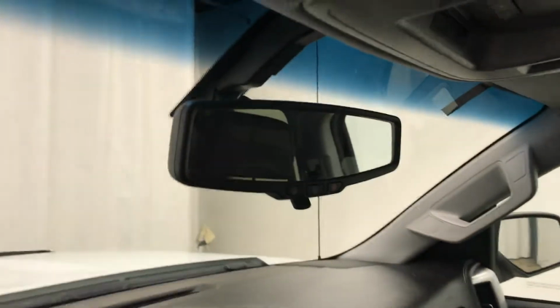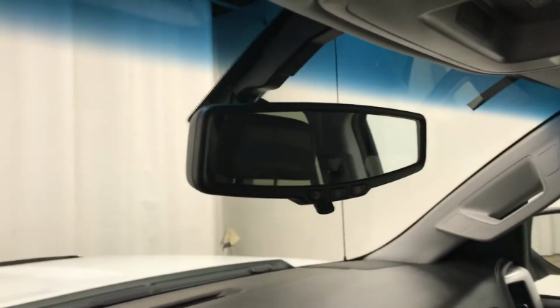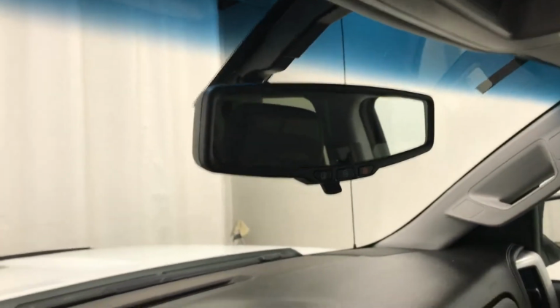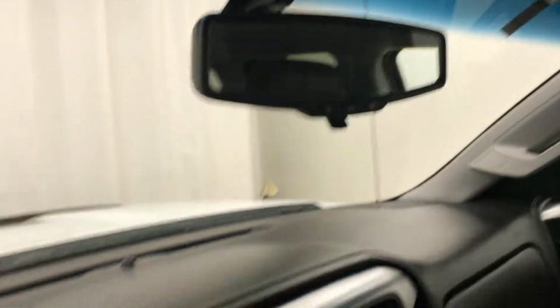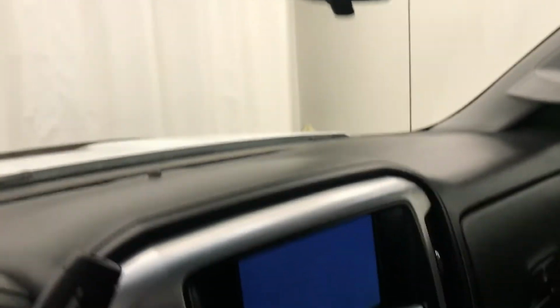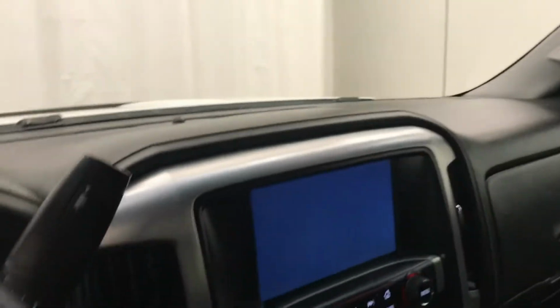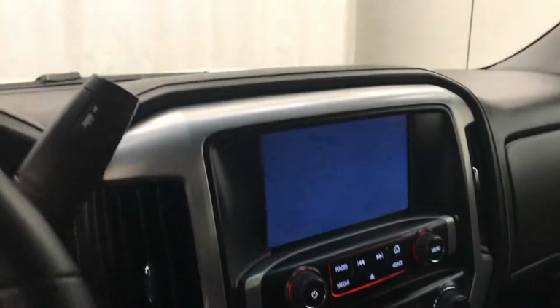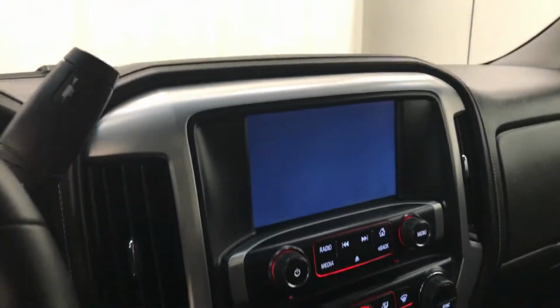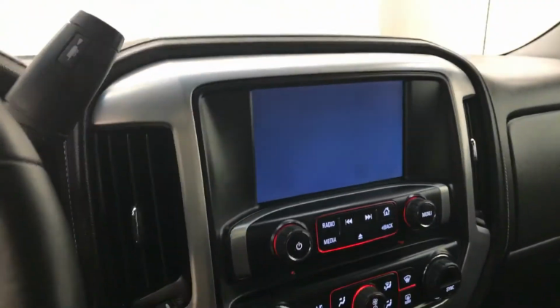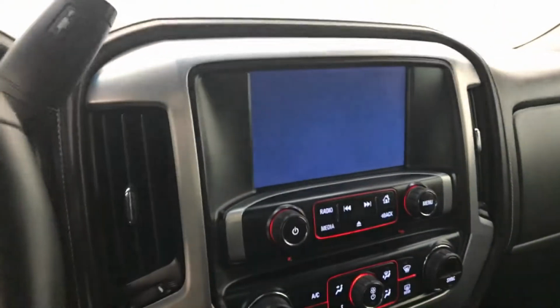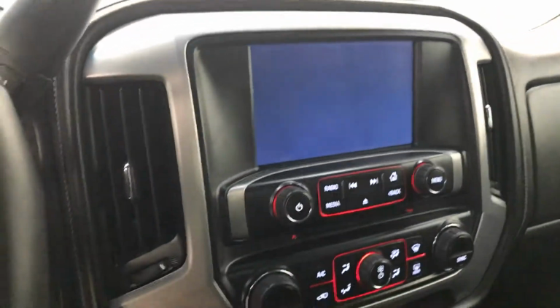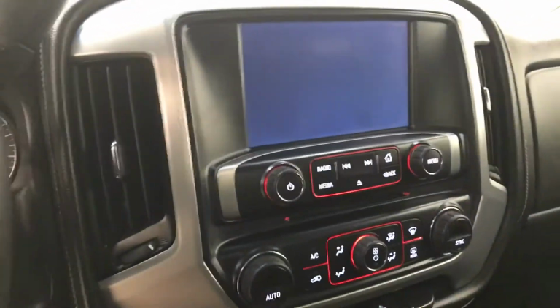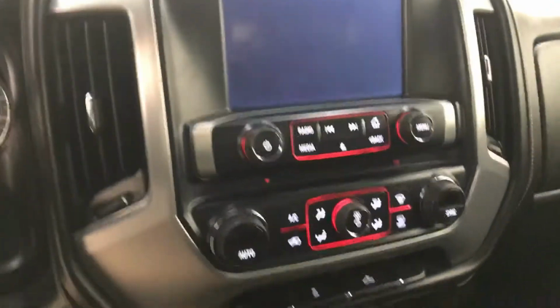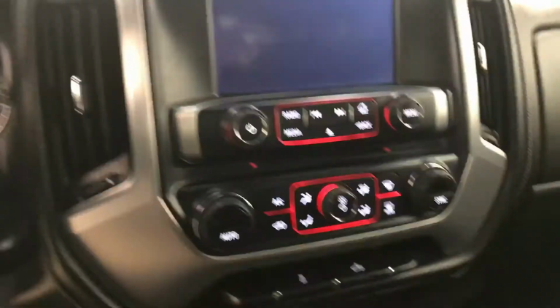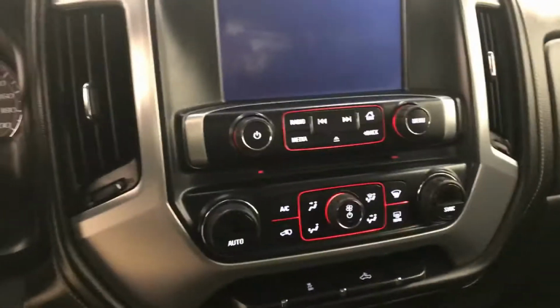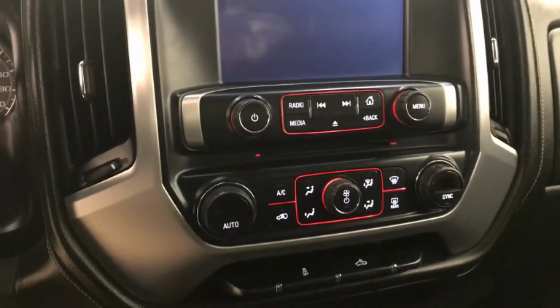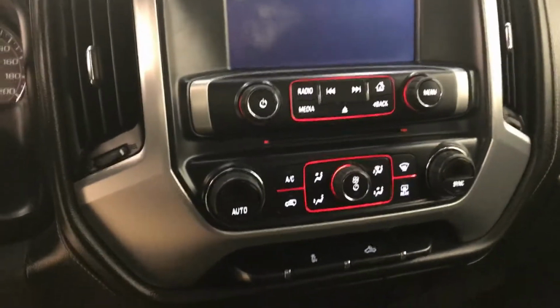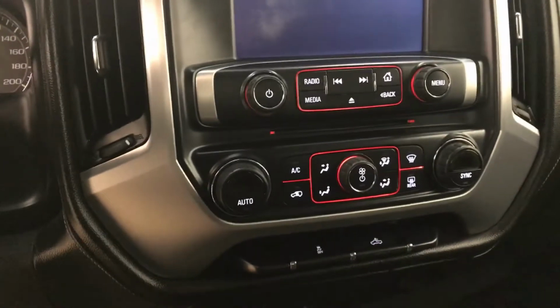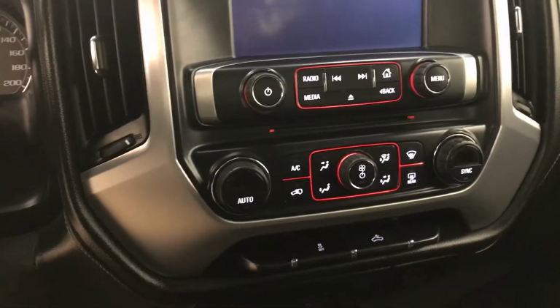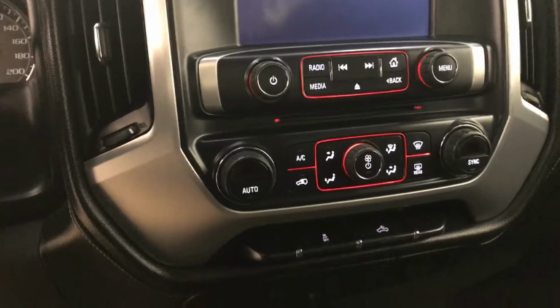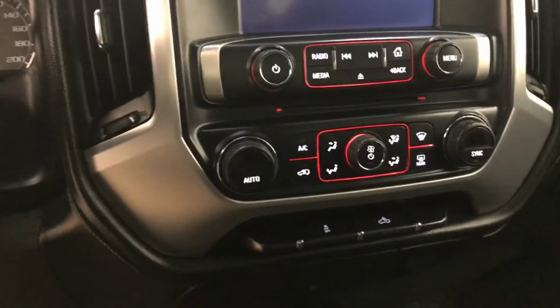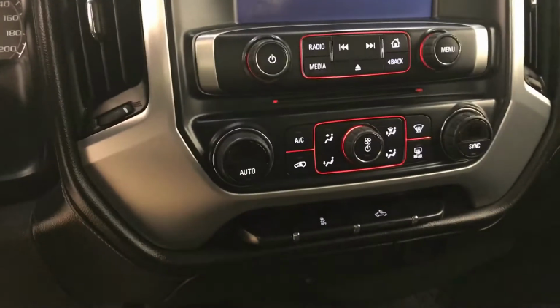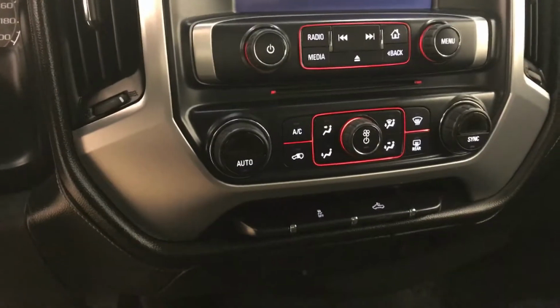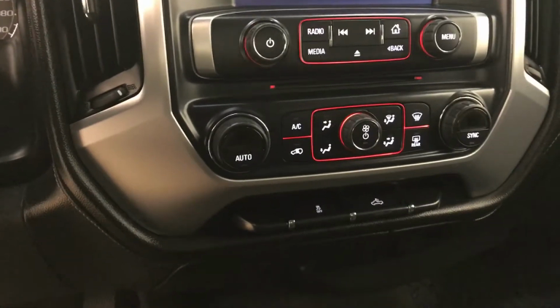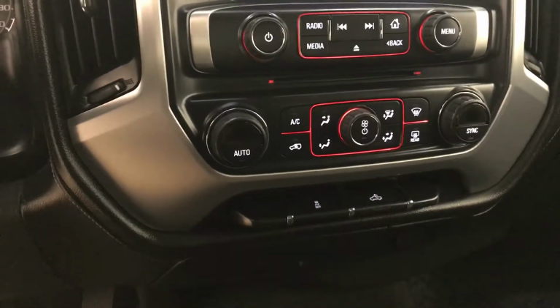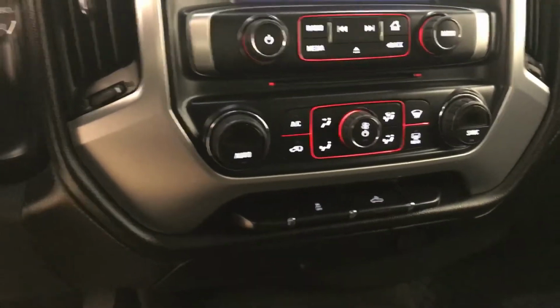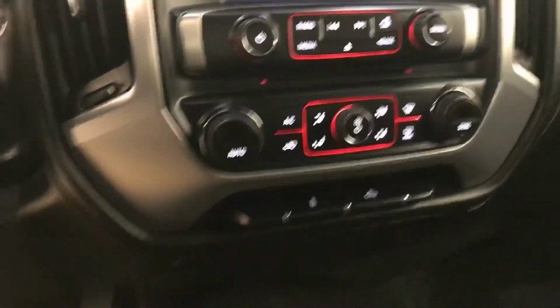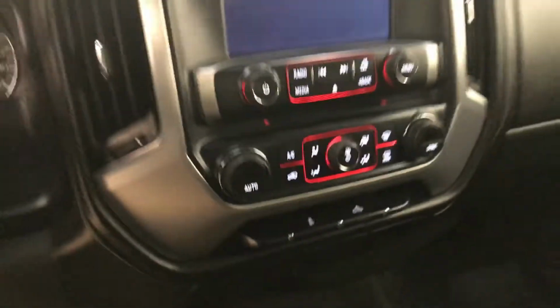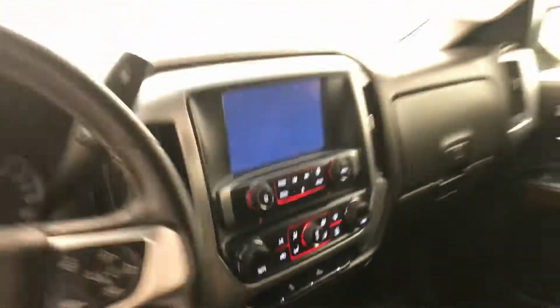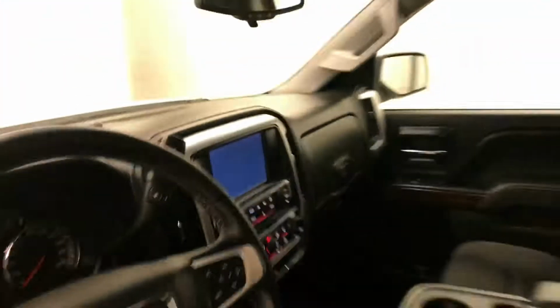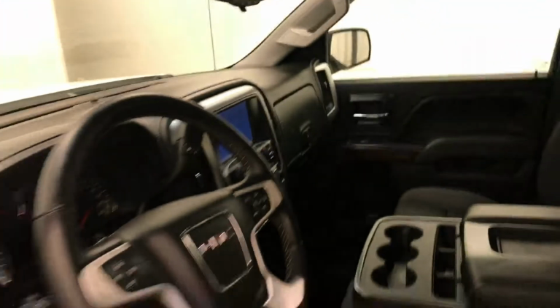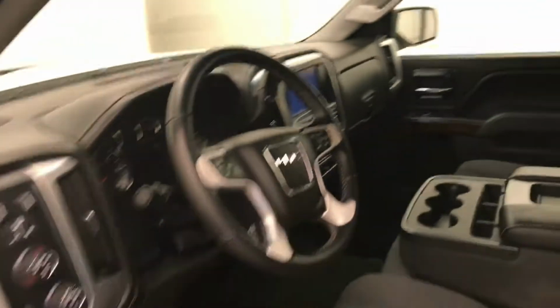Also featured are OnStar 4G LTE, CD AM/FM XM Satellite Ready with USB and auxiliary support, dual zone electronic climate control with AC, traction control and rear cargo lamp controls. Our interior color is black.